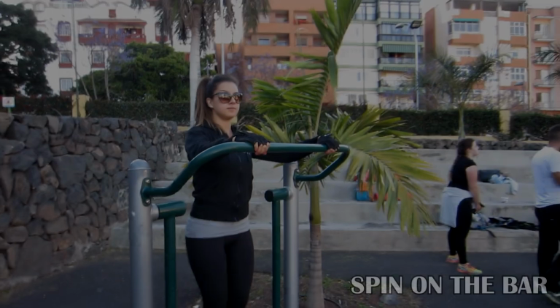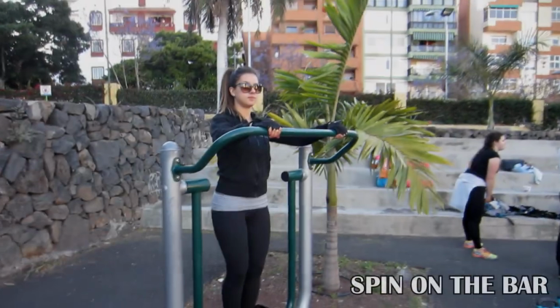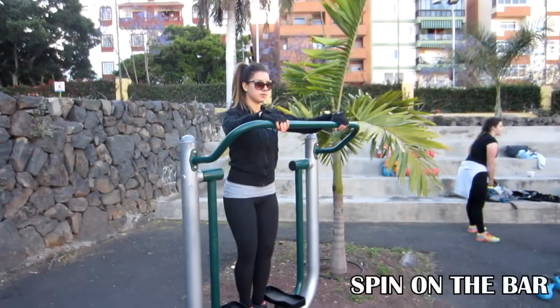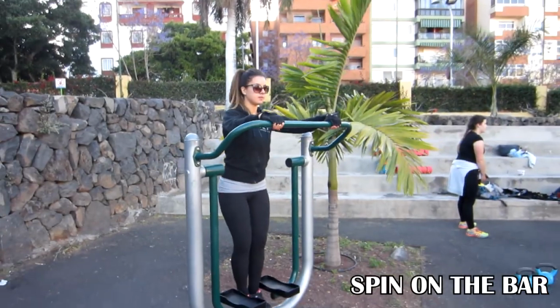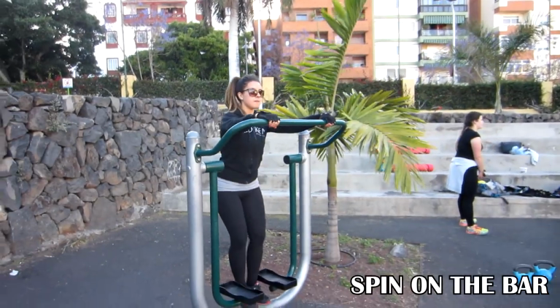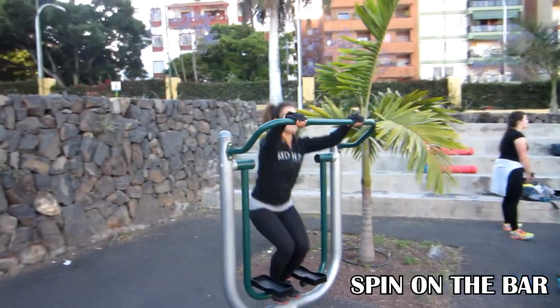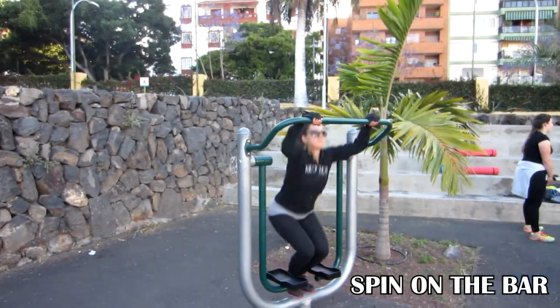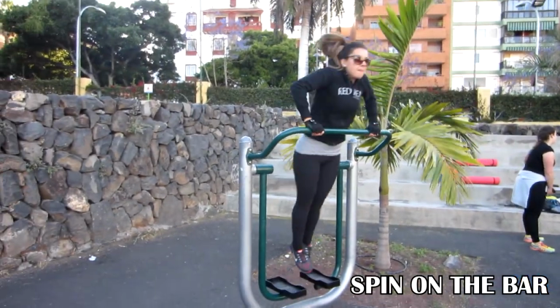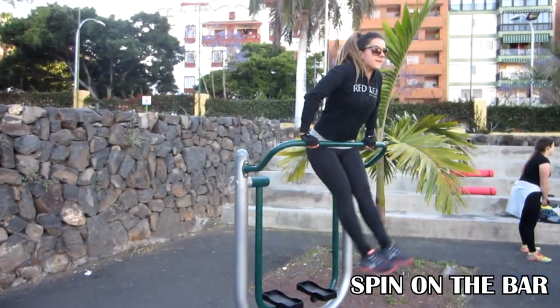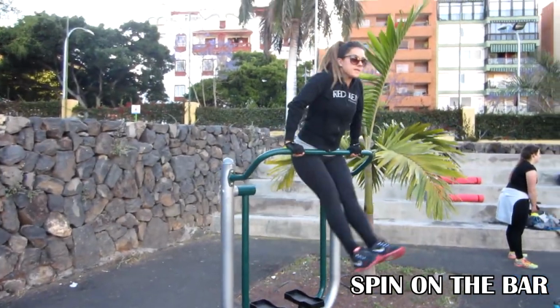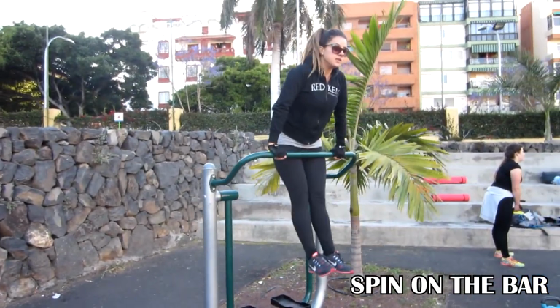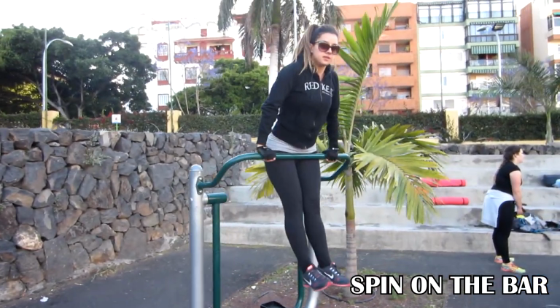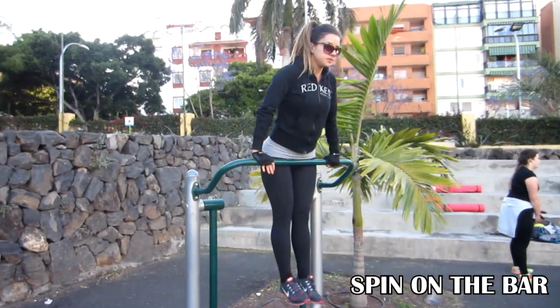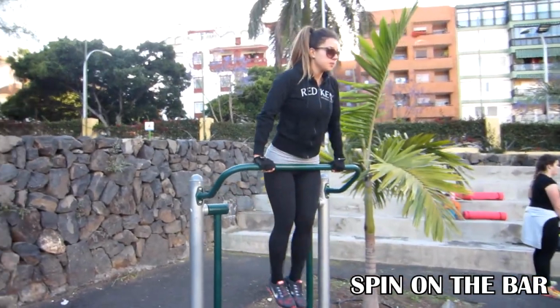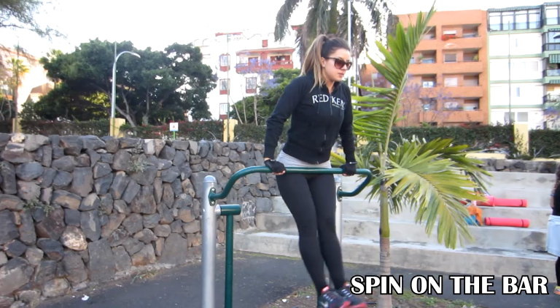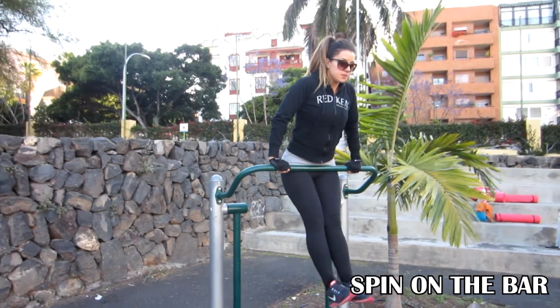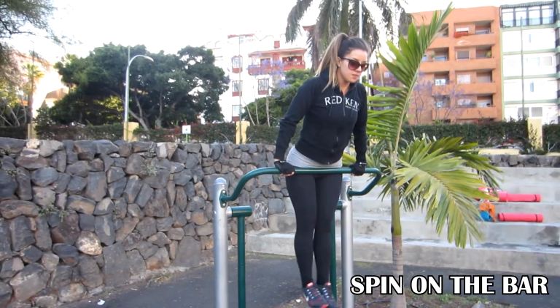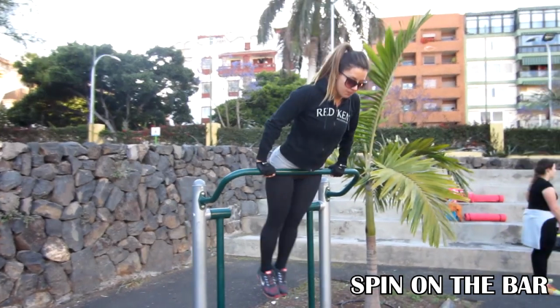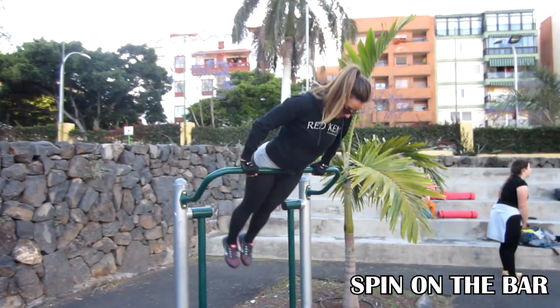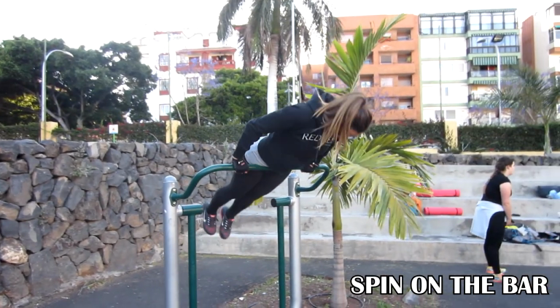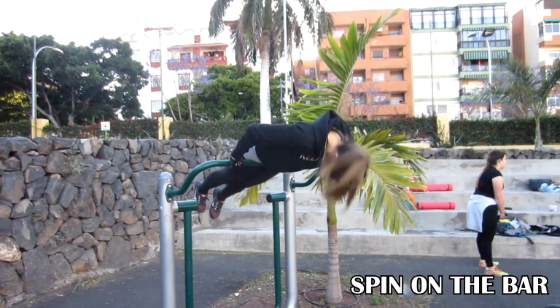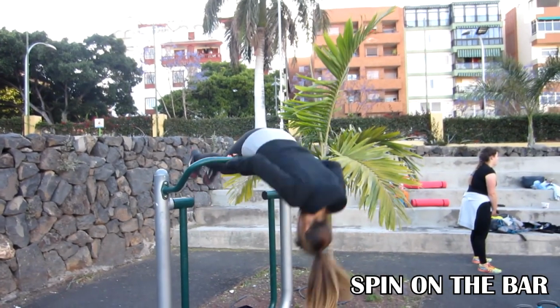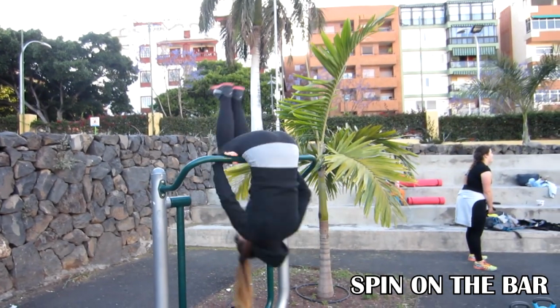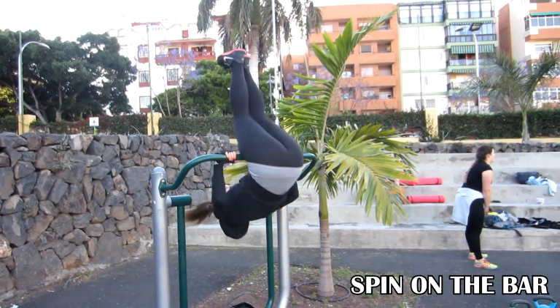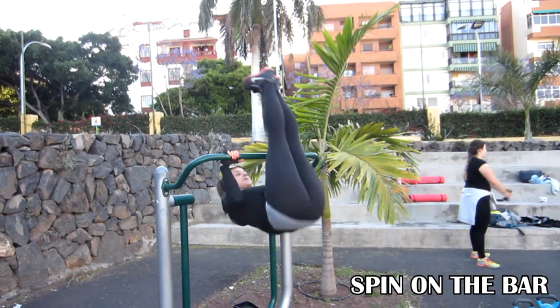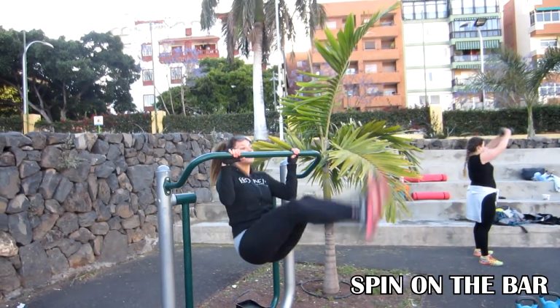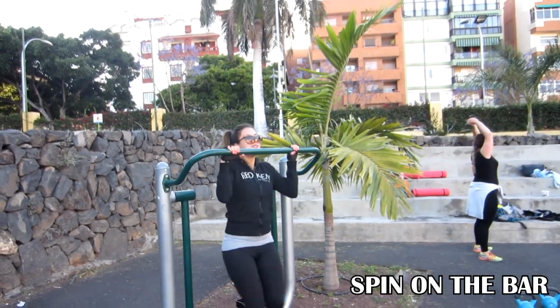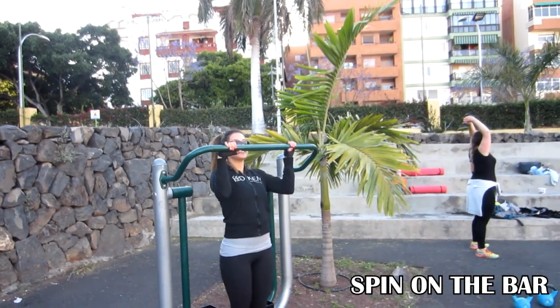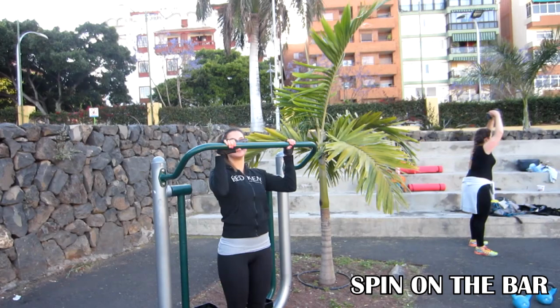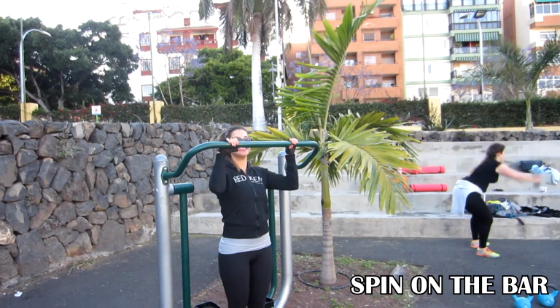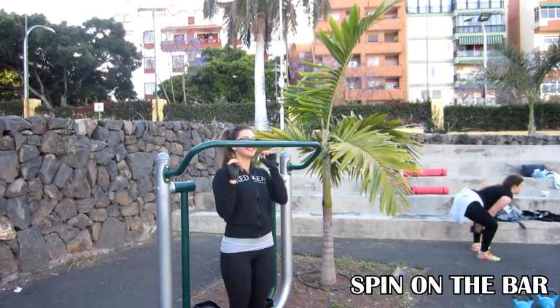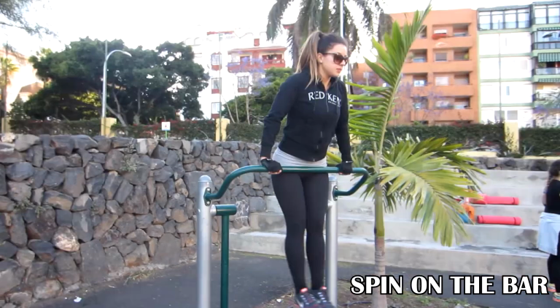Now let's move to this spin on the bar. This is for real beginners. Just jump on the bar and spin forward. Do it as slow as possible and try to control the legs at the end of the movement.